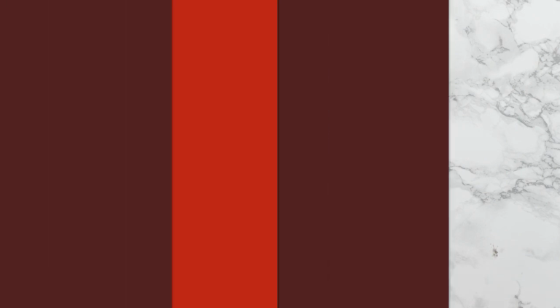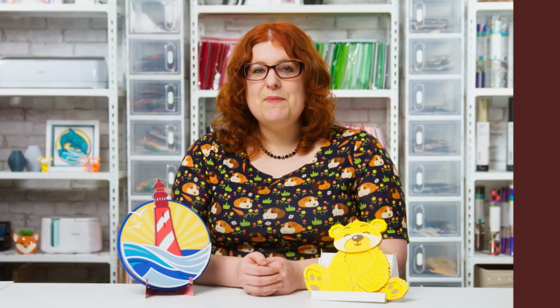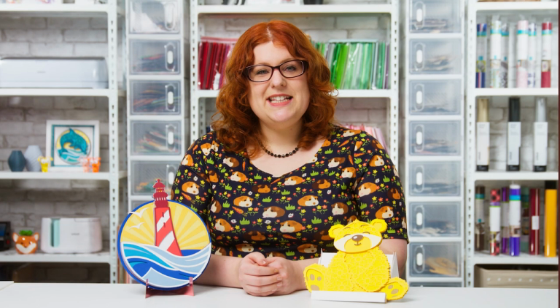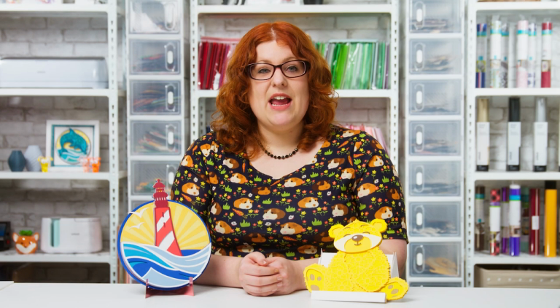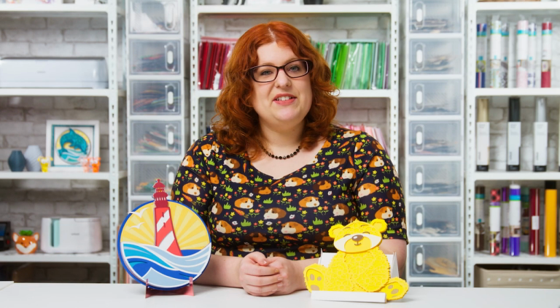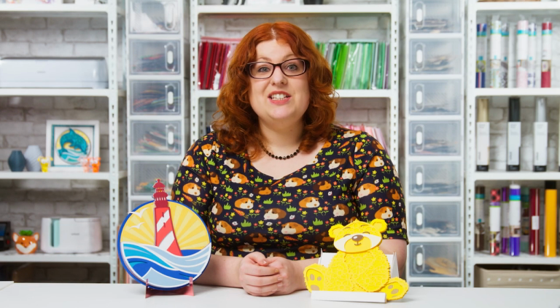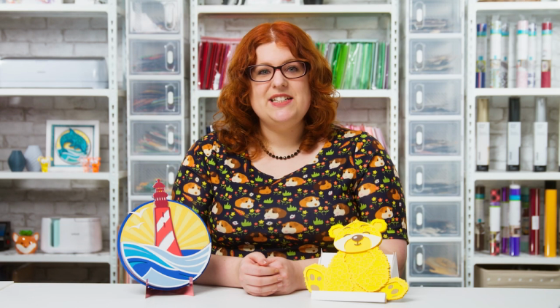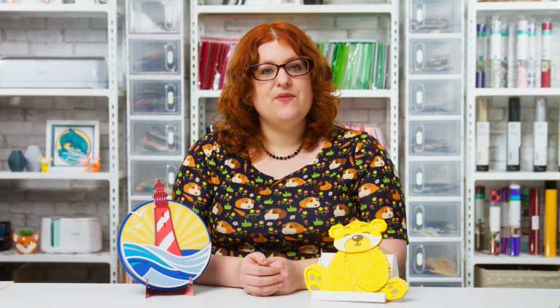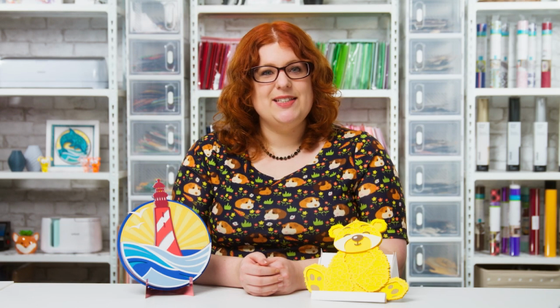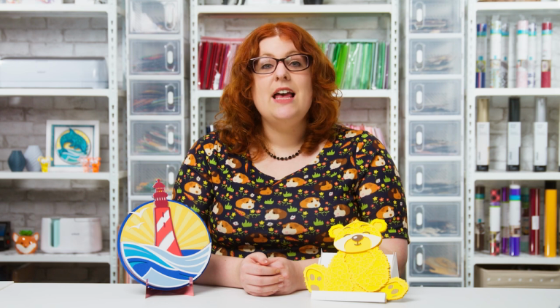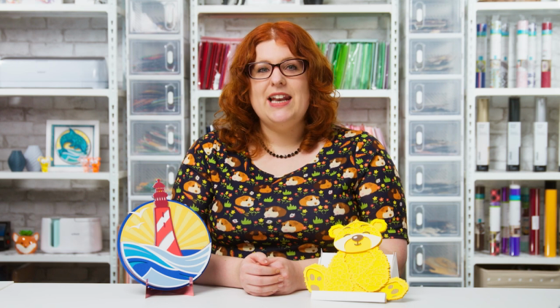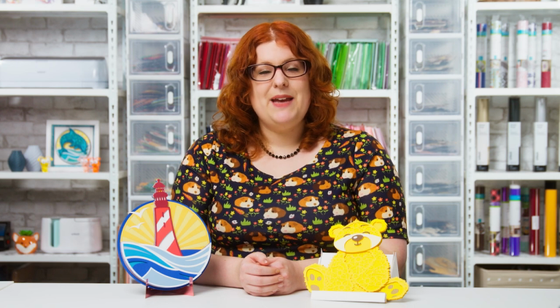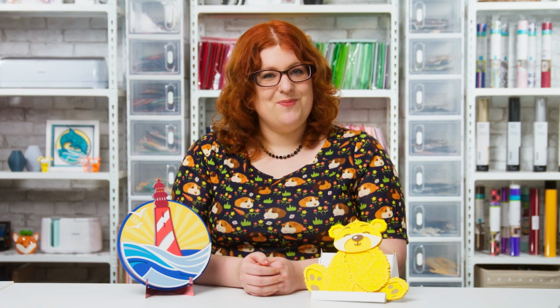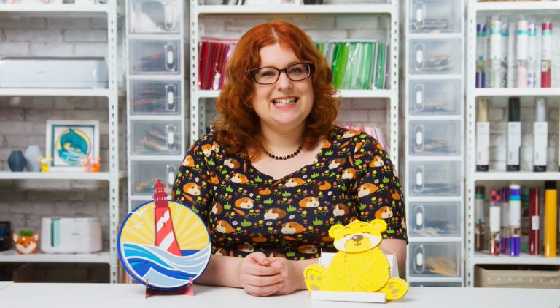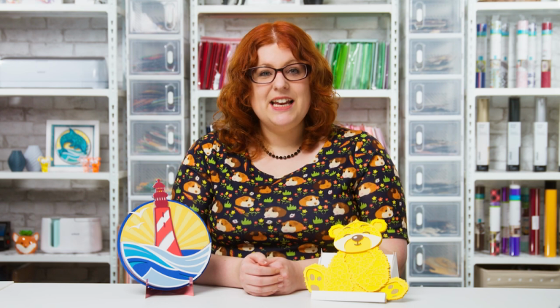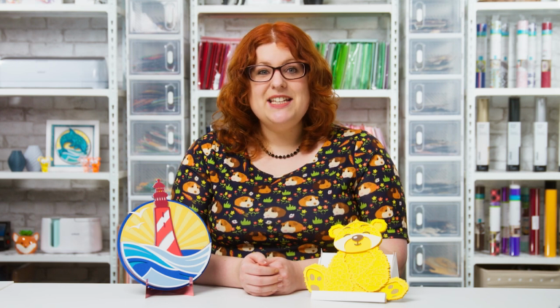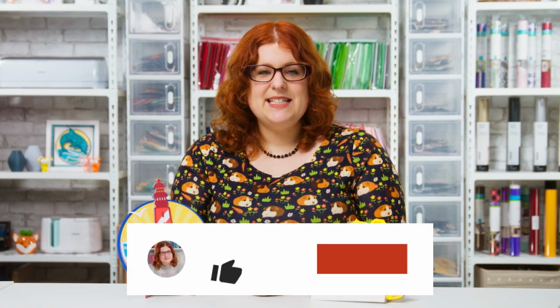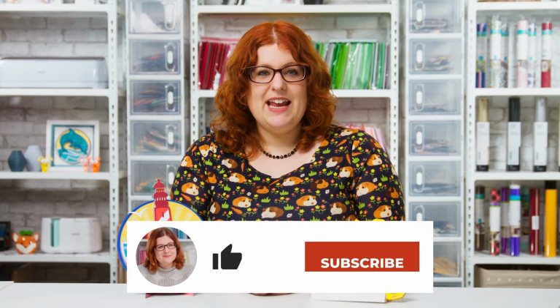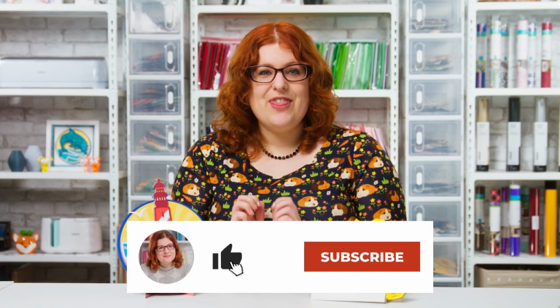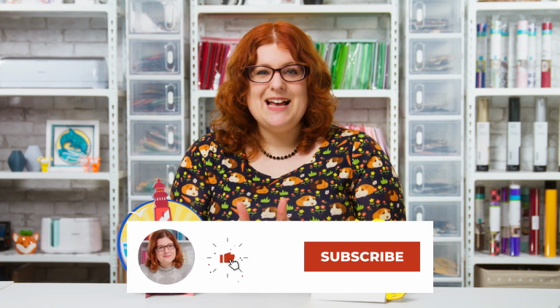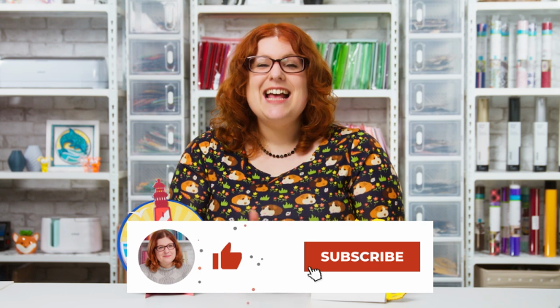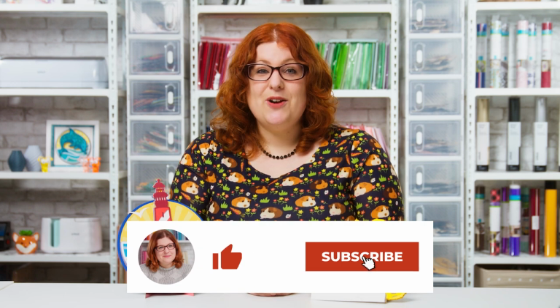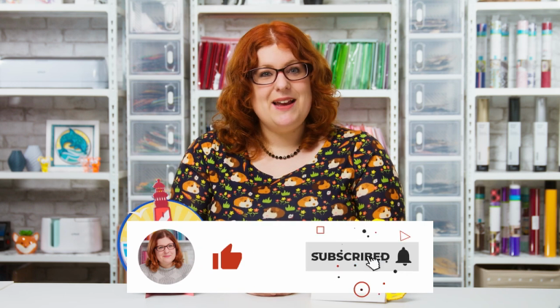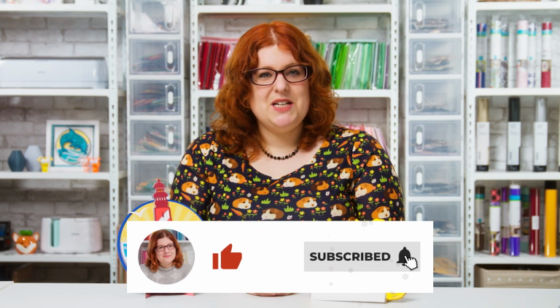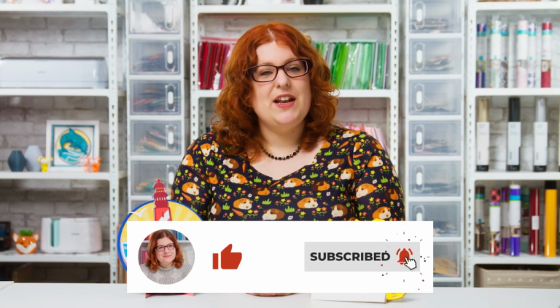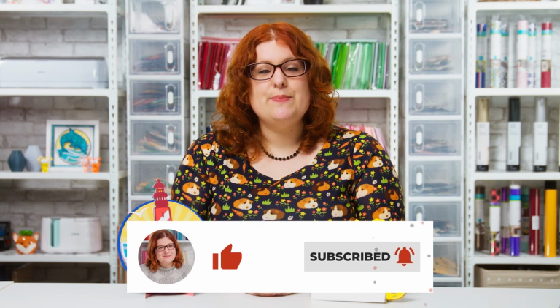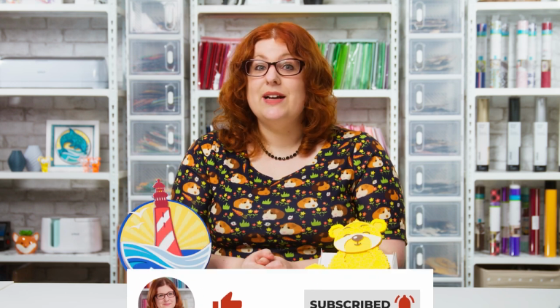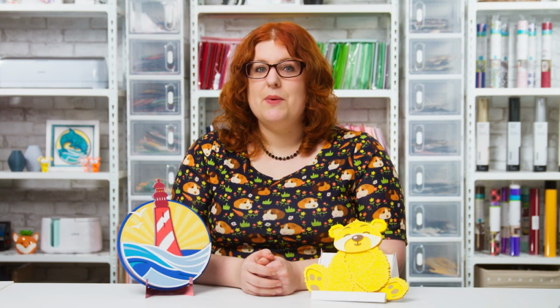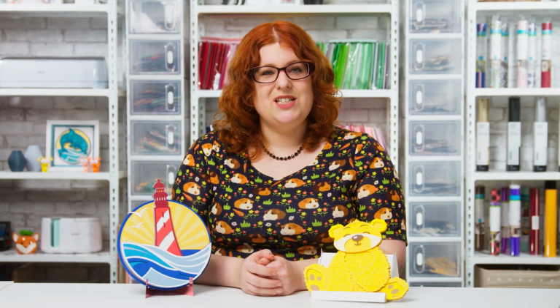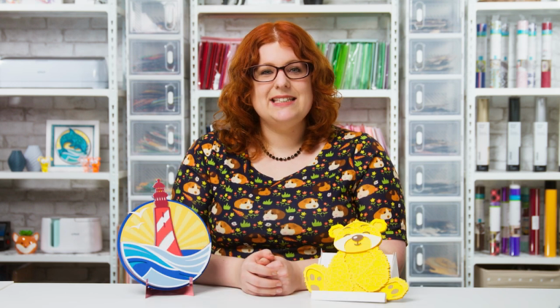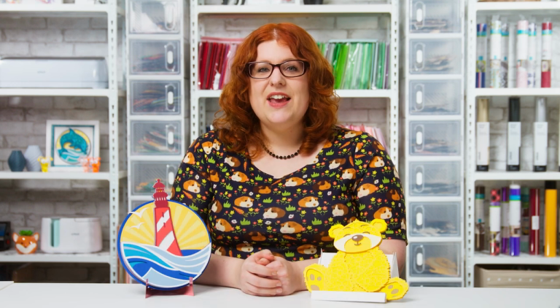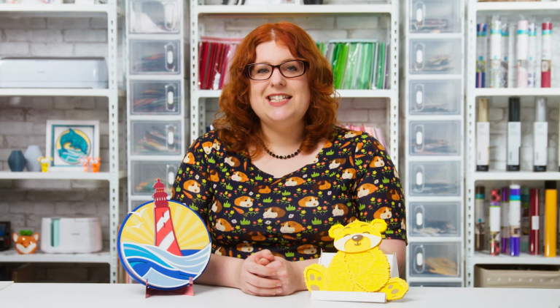I hope you enjoyed this video on how to make two different types of easel stand for your layered papercraft projects. If you did, please give the video a thumbs up and subscribe to my YouTube channel for loads more Cricut papercraft projects. Thank you for watching!